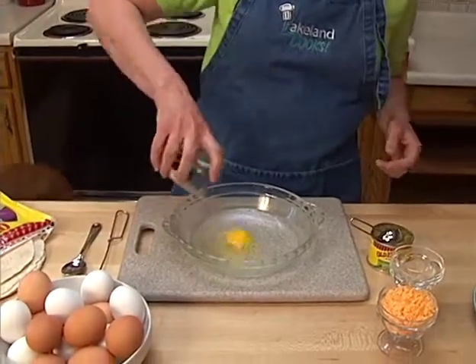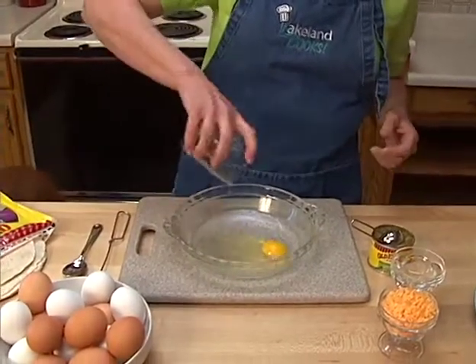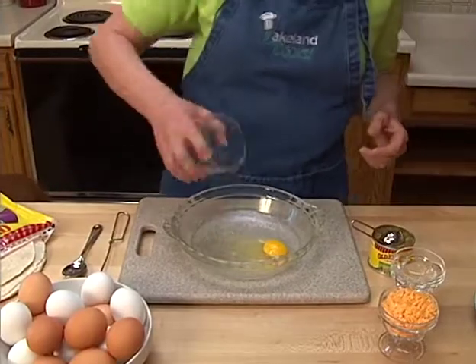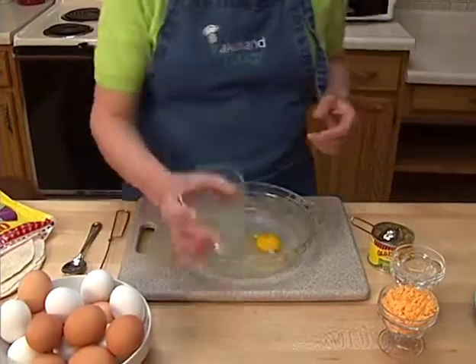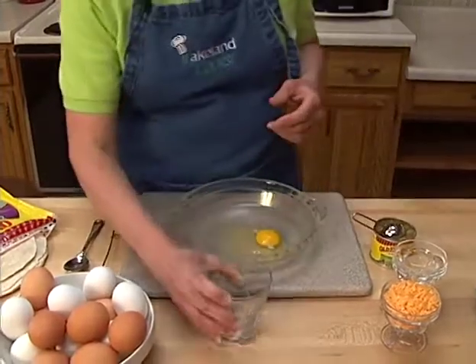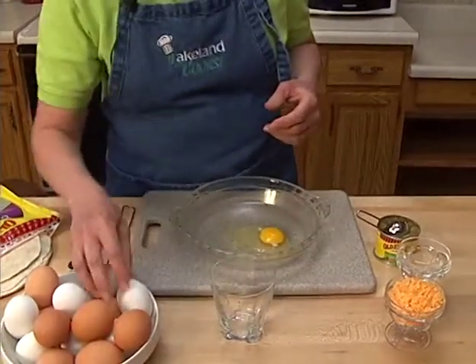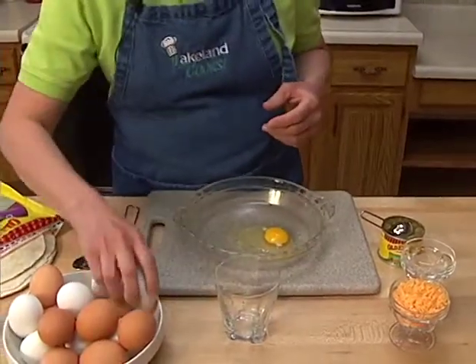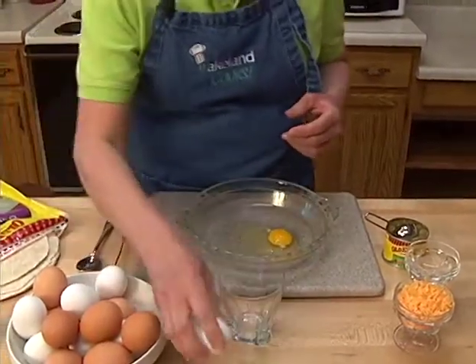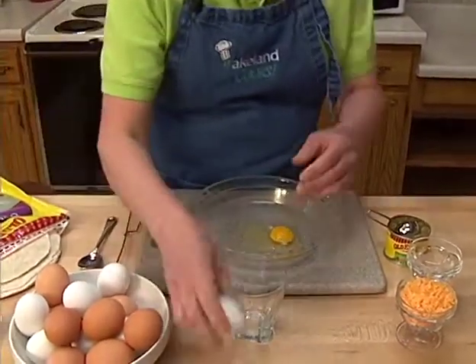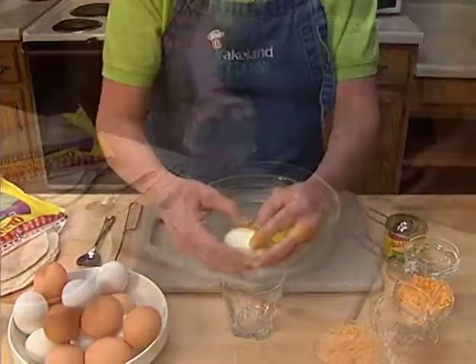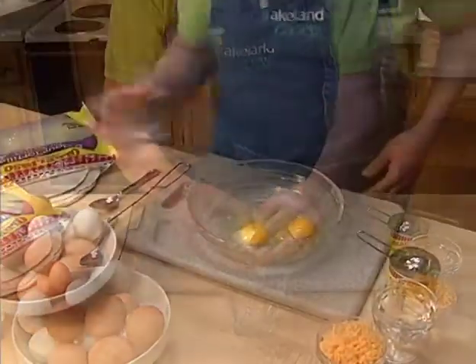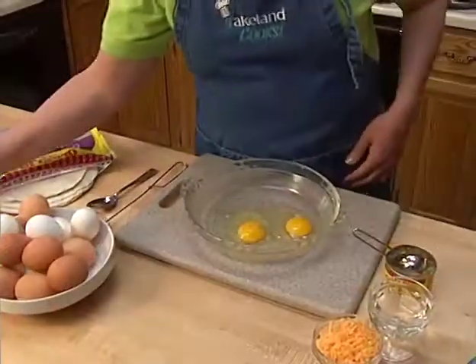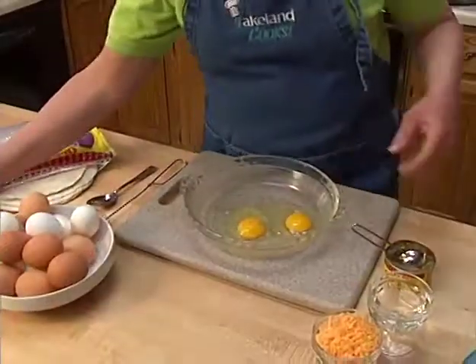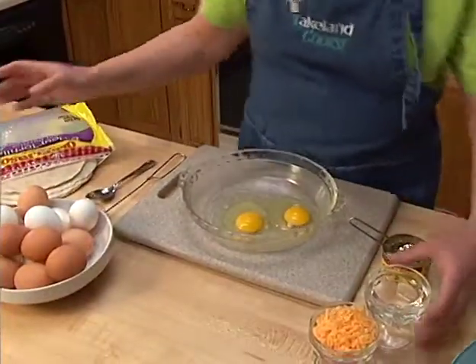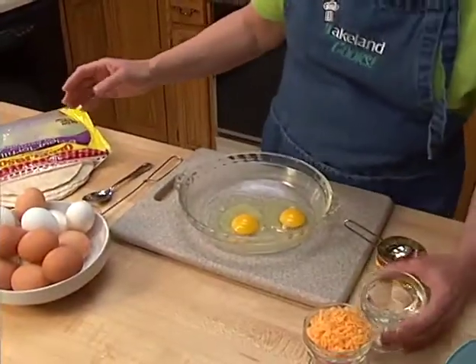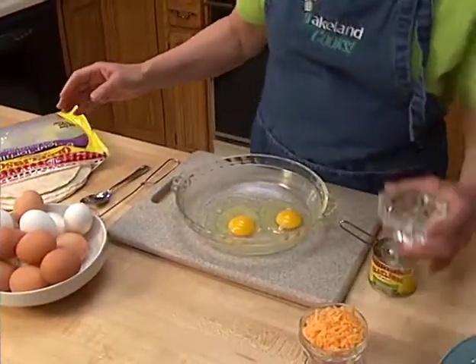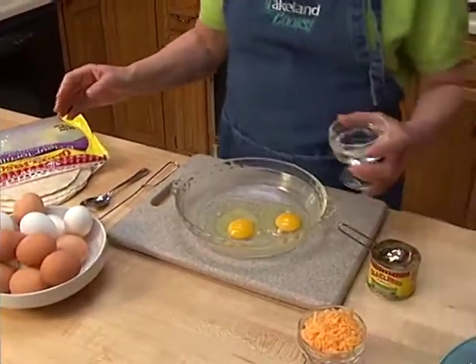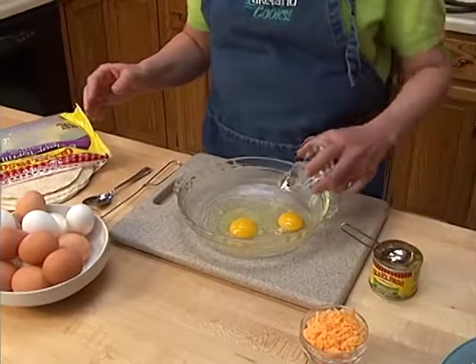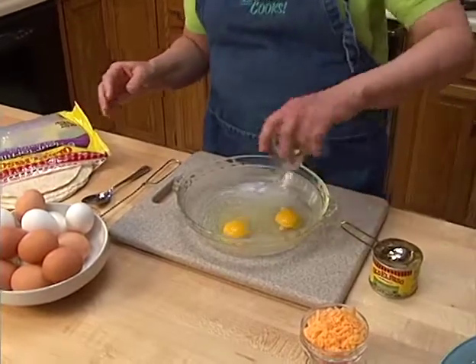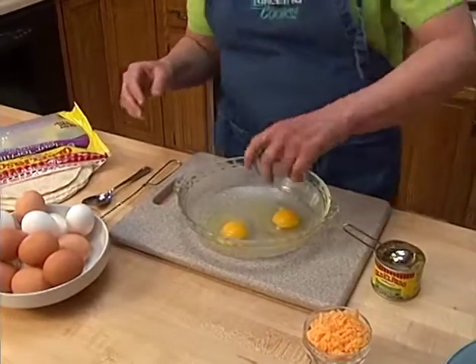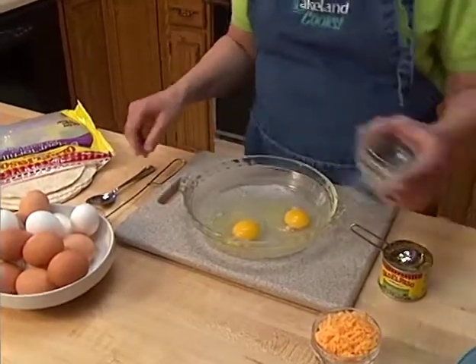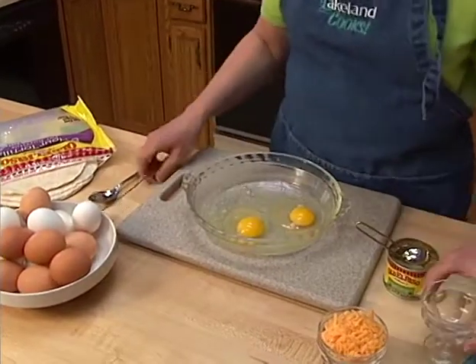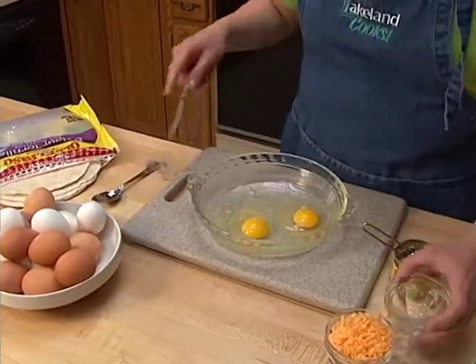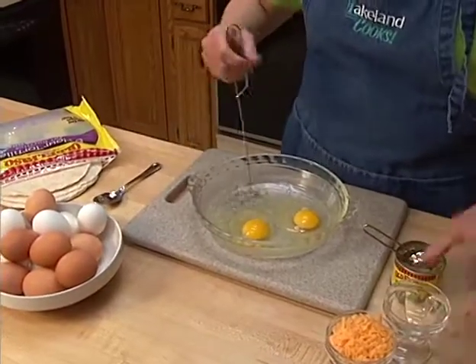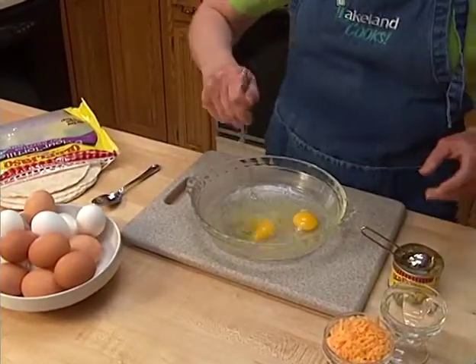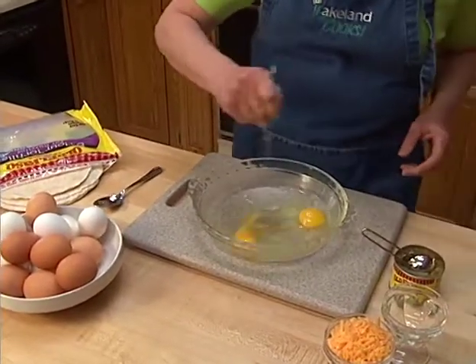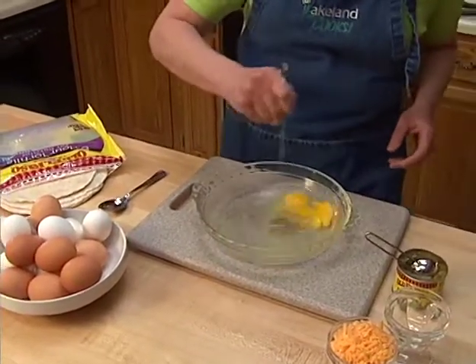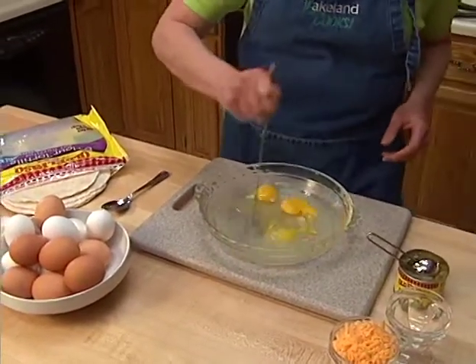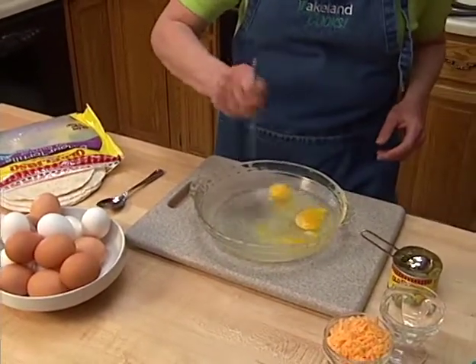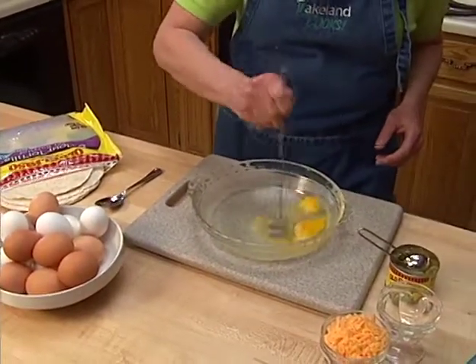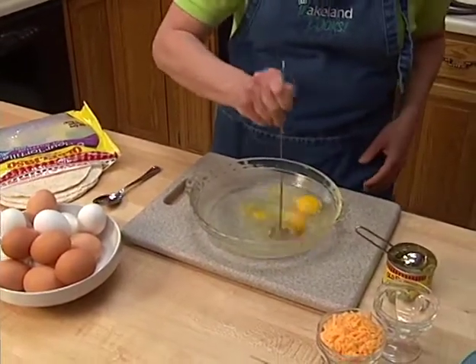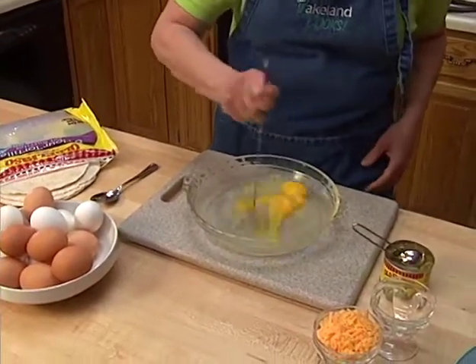I'm going to put two eggs into the dish, and then I'm going to add two tablespoons of water, and then just take a whisk or a fork and kind of mix it up a little bit.